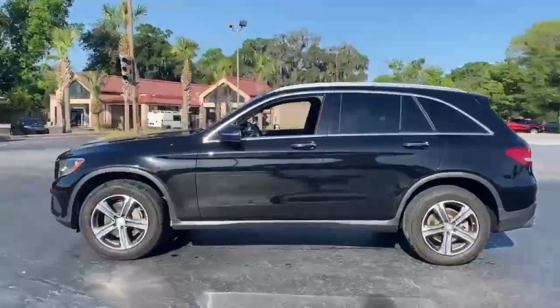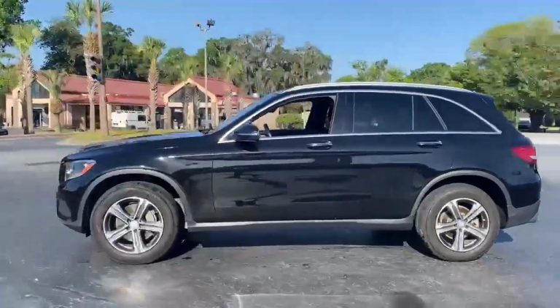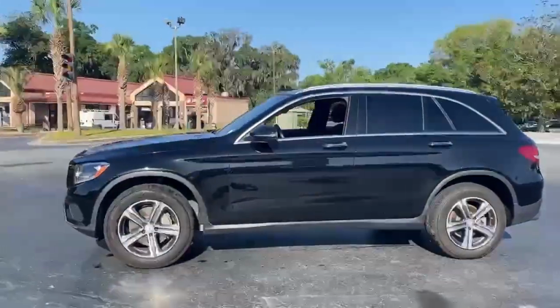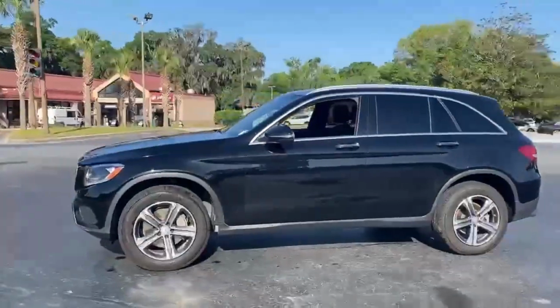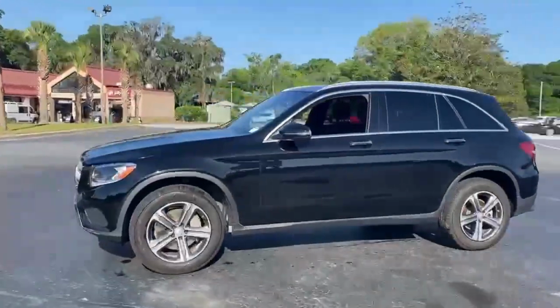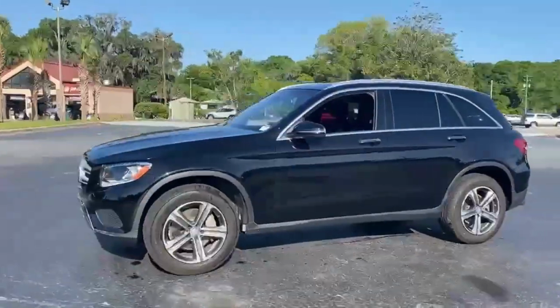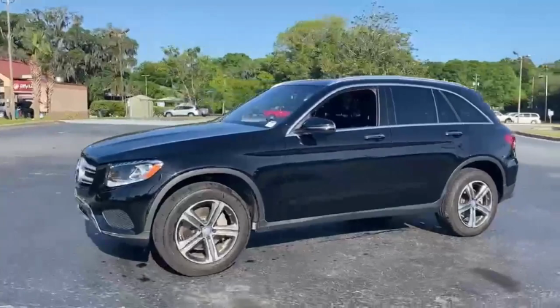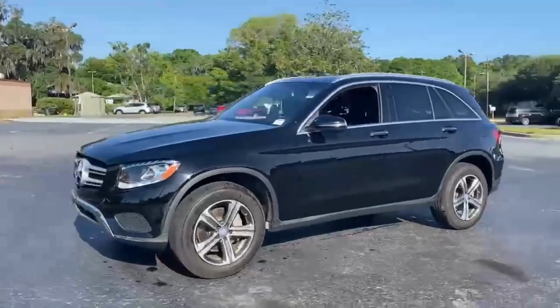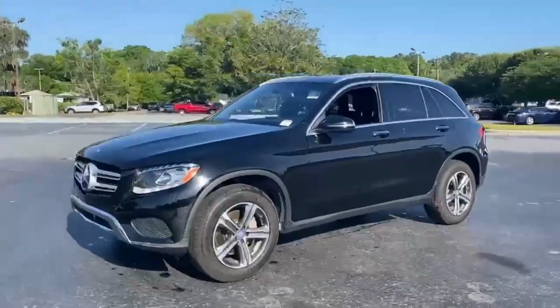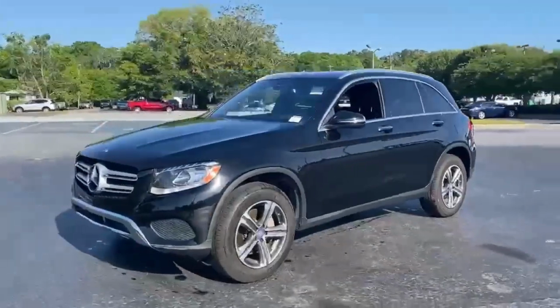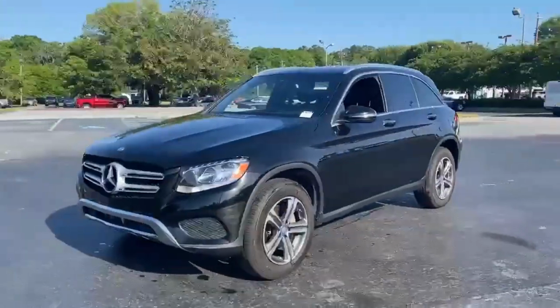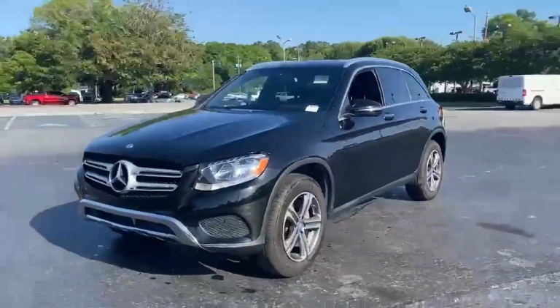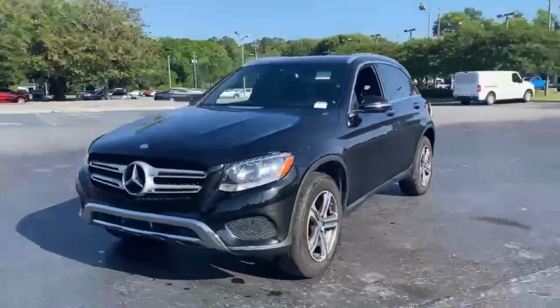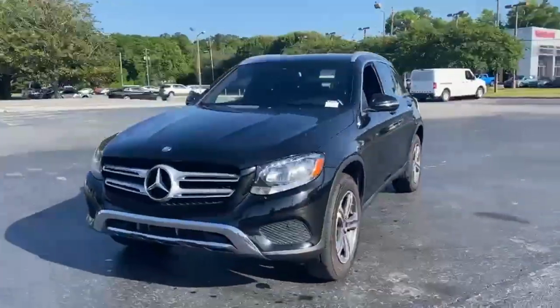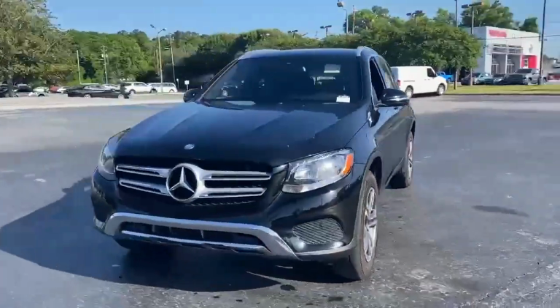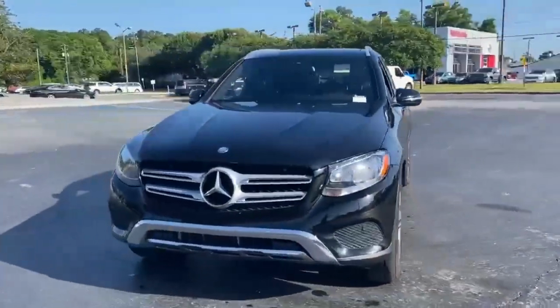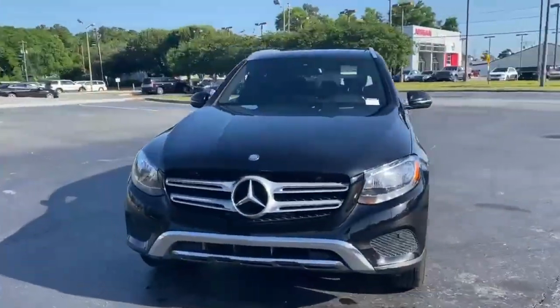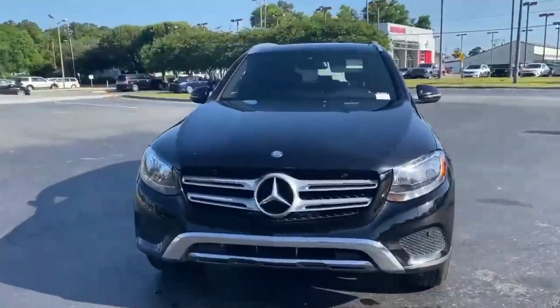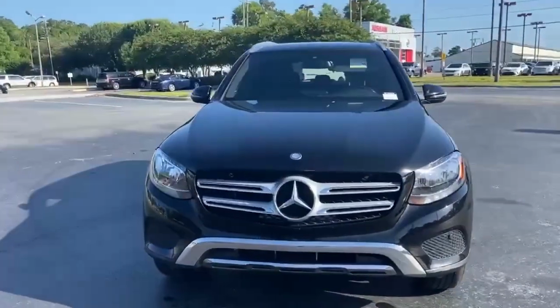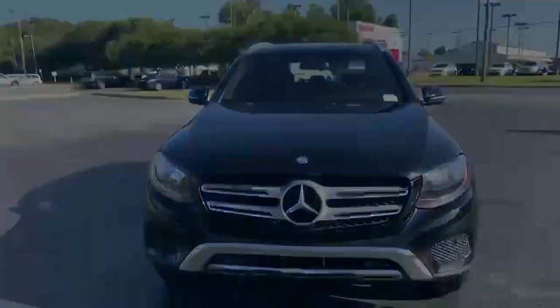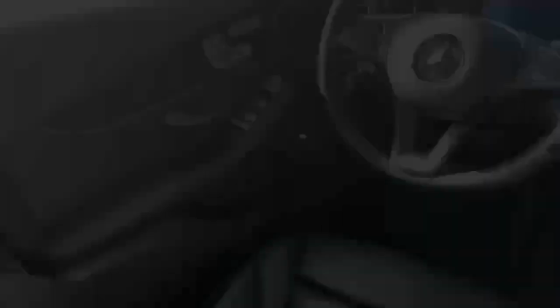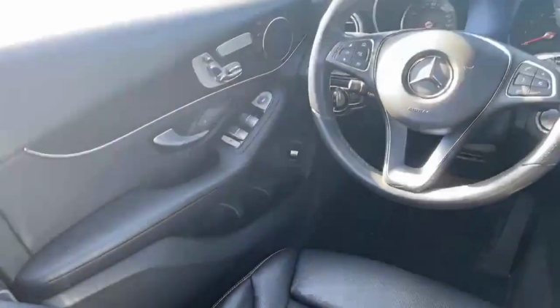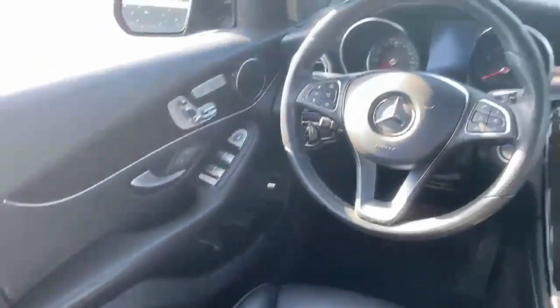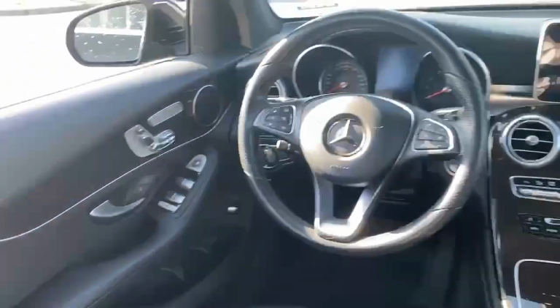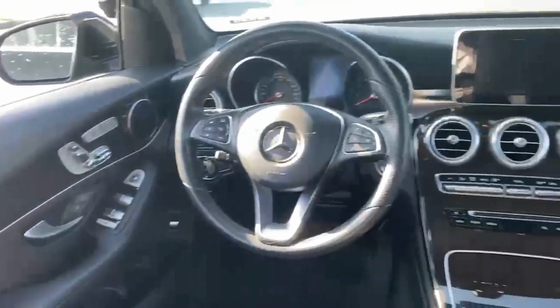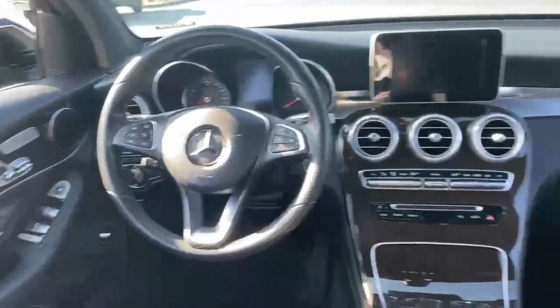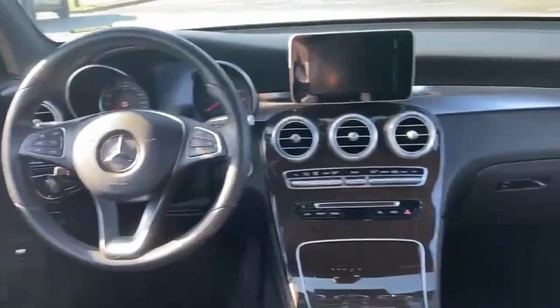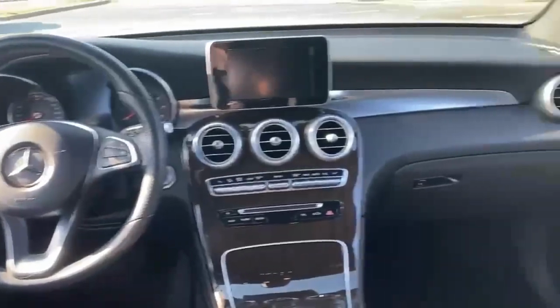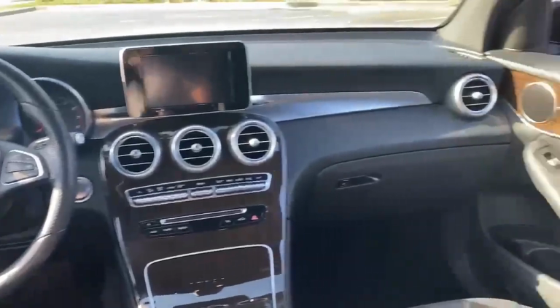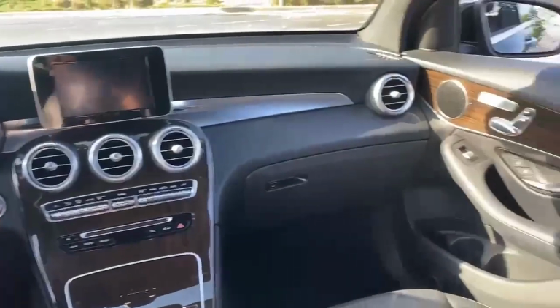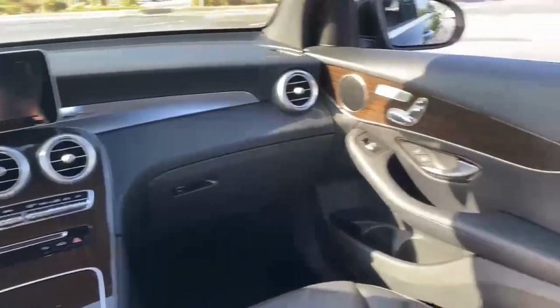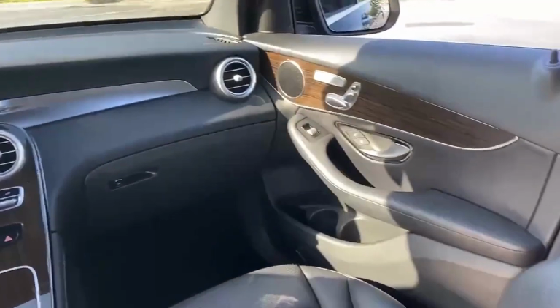AM FM HD satellite prep radio, memory steering wheel settings, power tilting steering column, auto tilt away steering column, and automatic transmission. Hurry in today for a test drive.